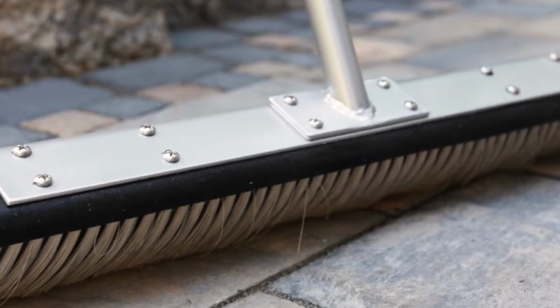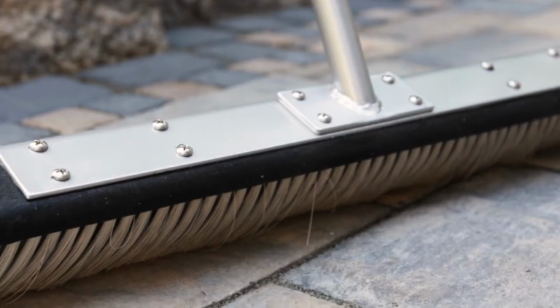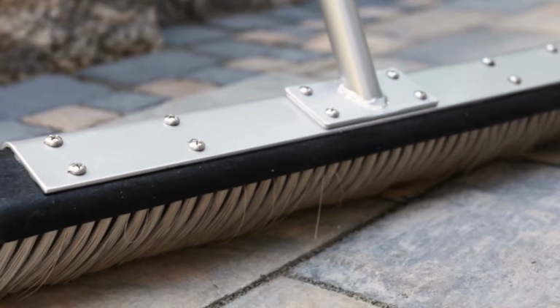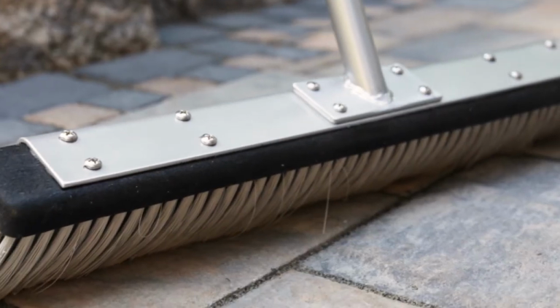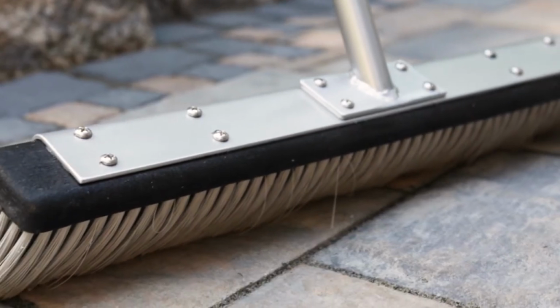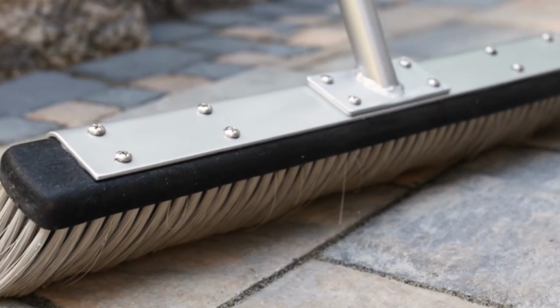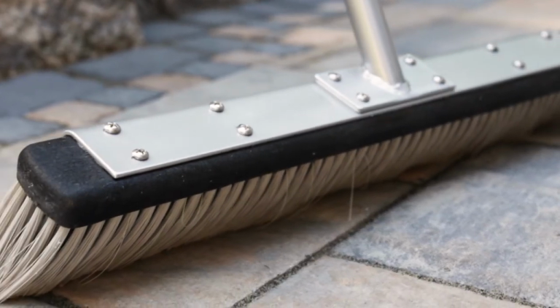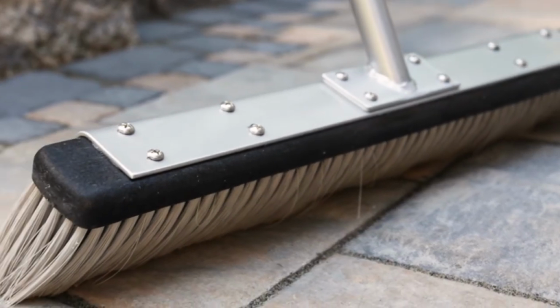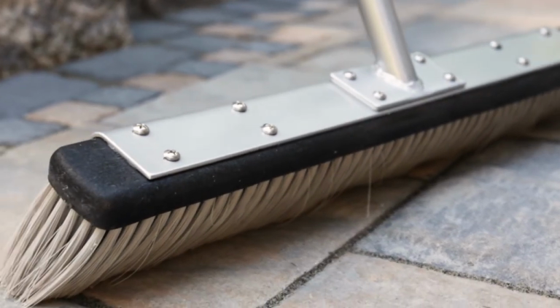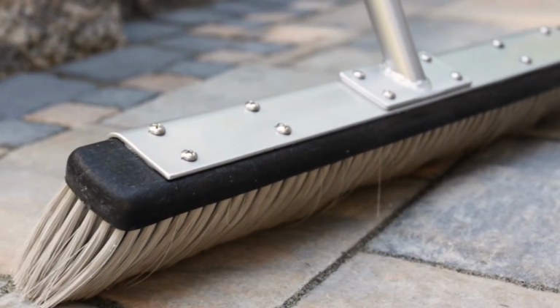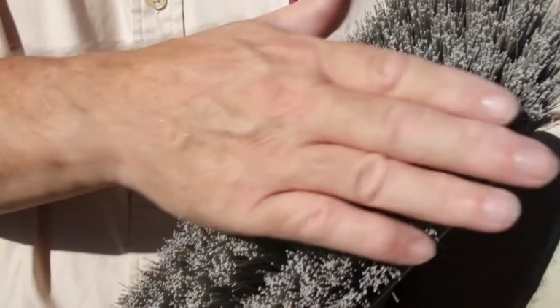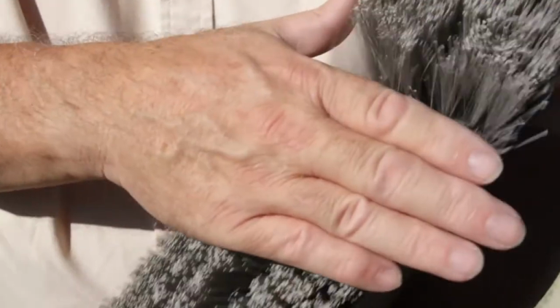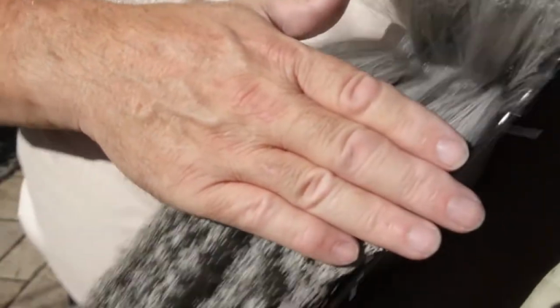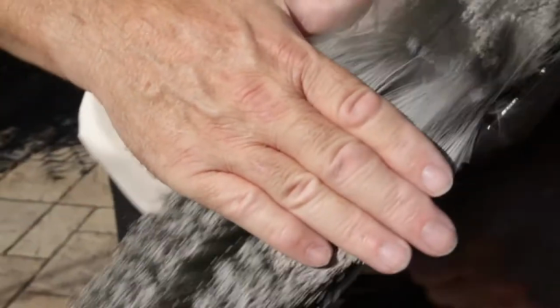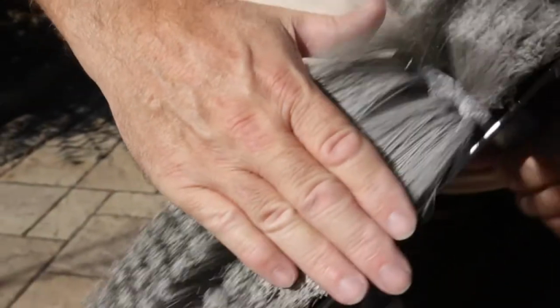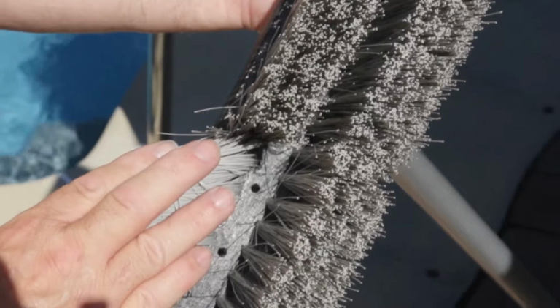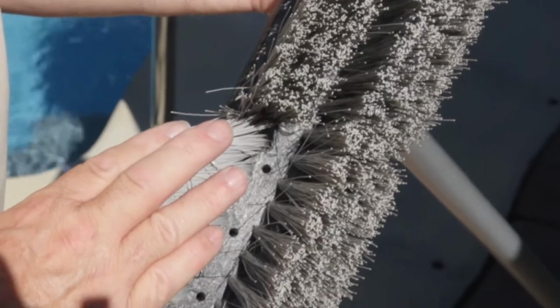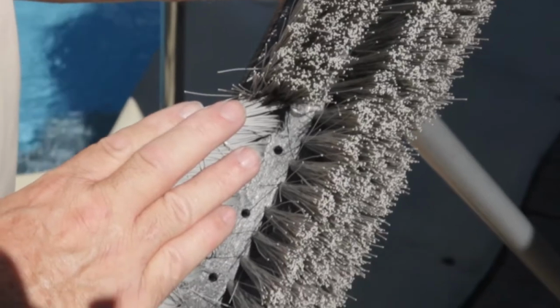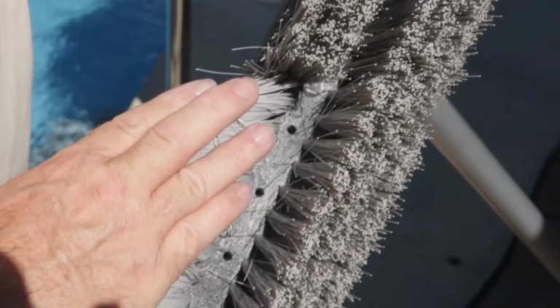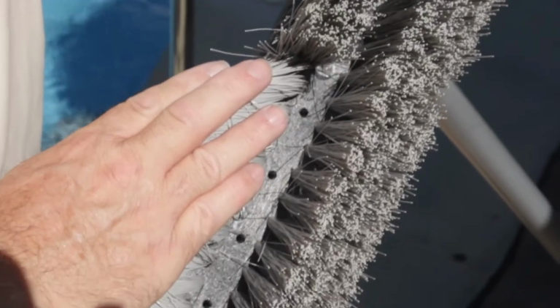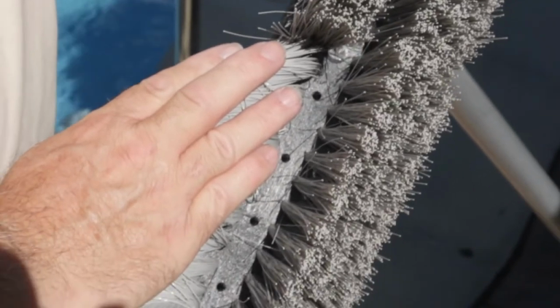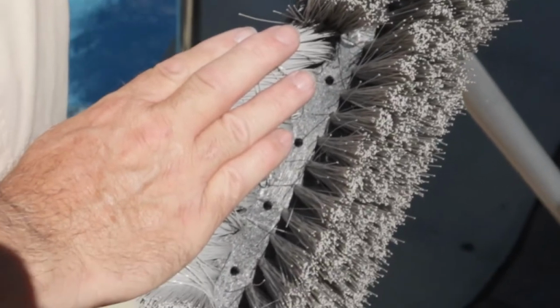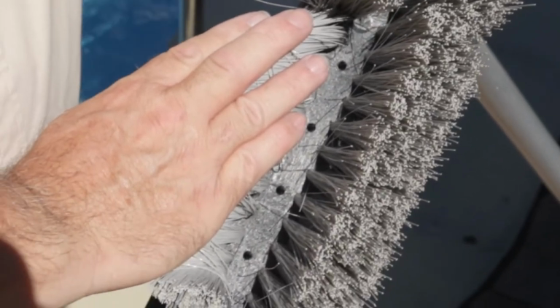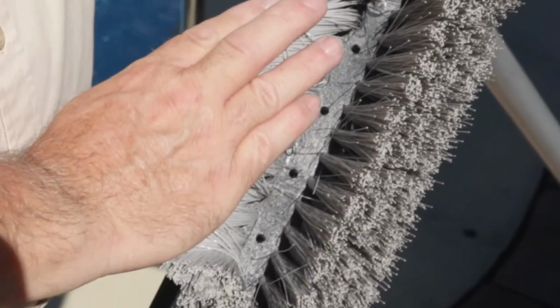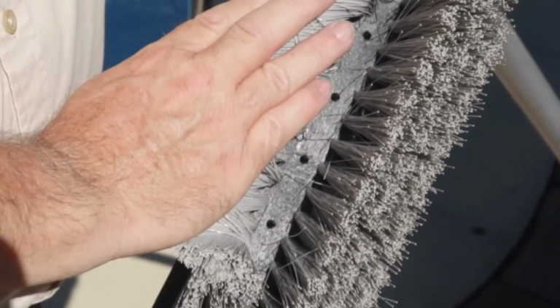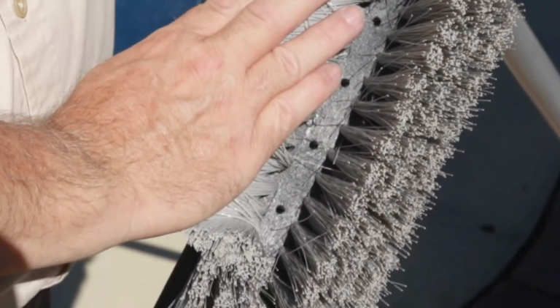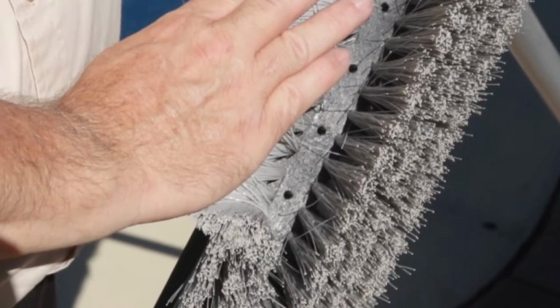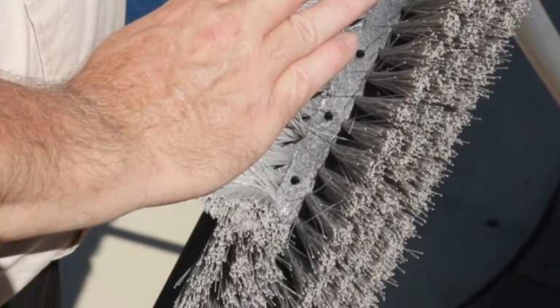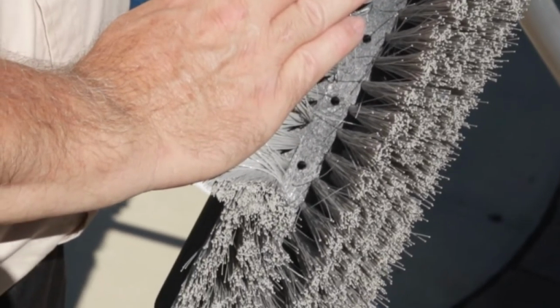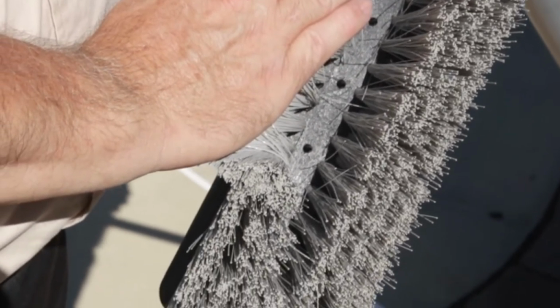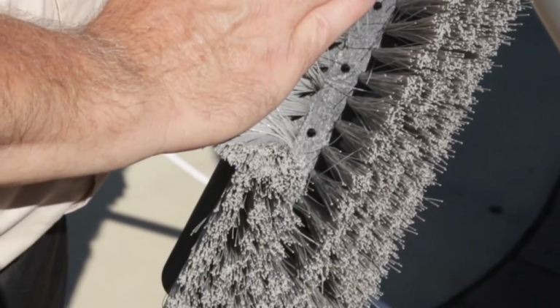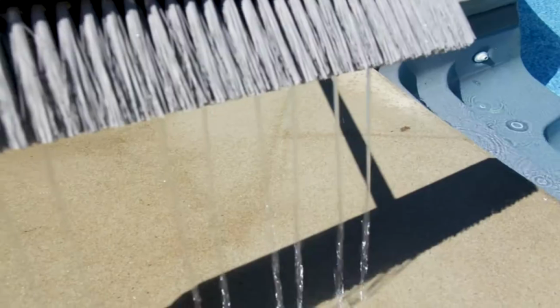The HydroBroom's head is uniquely designed with special bristles and water distribution channels to evenly disperse the water throughout the entire width of the broom head.